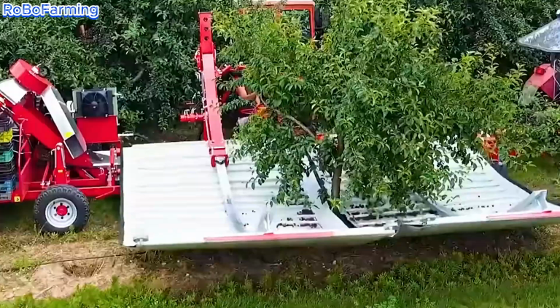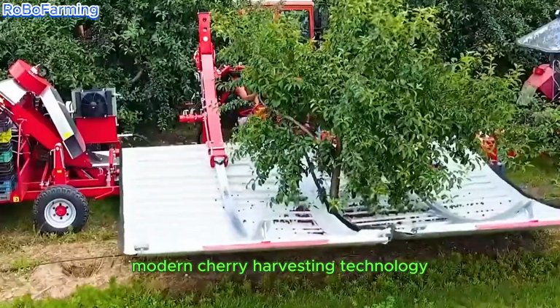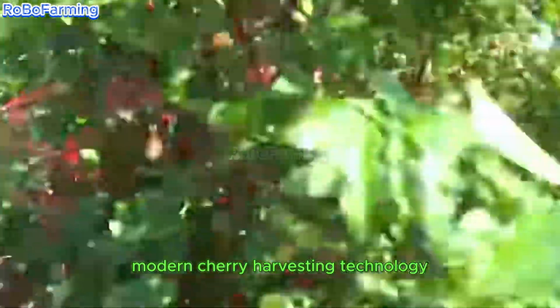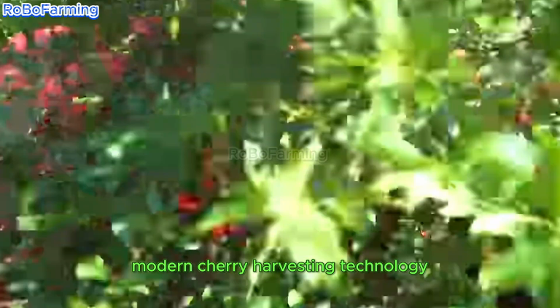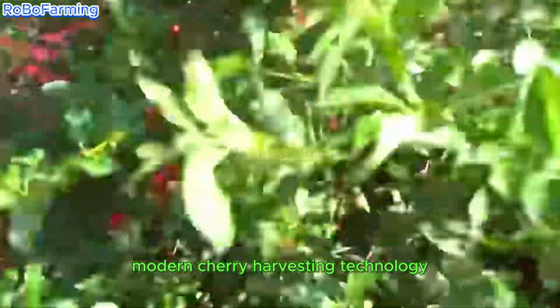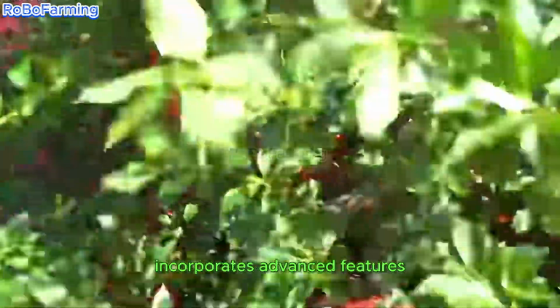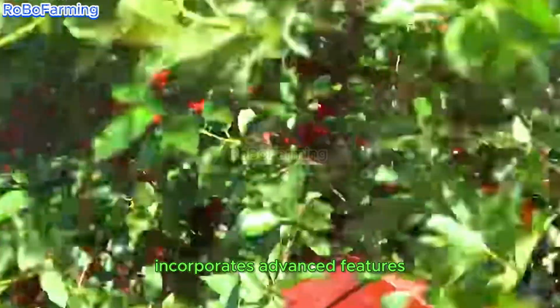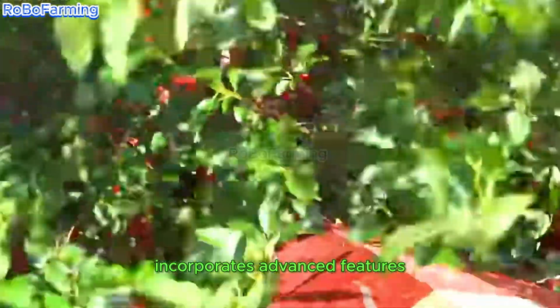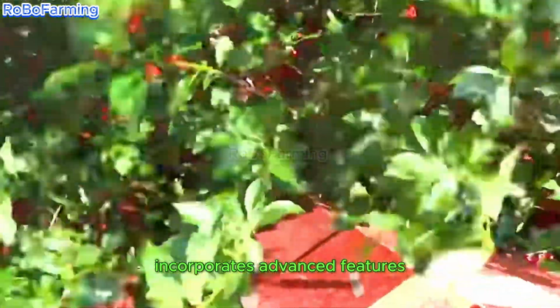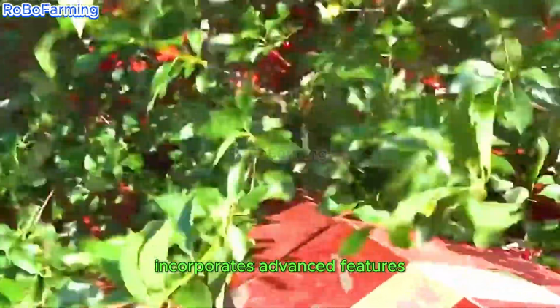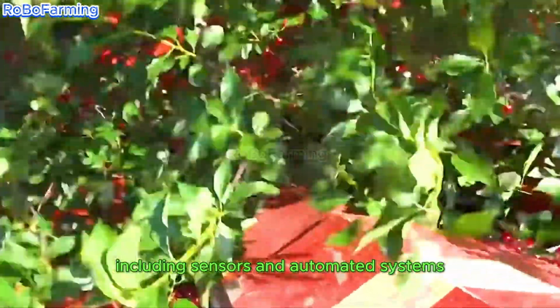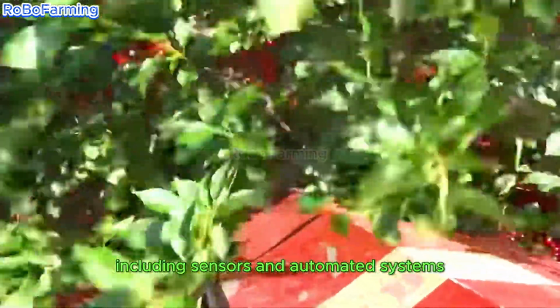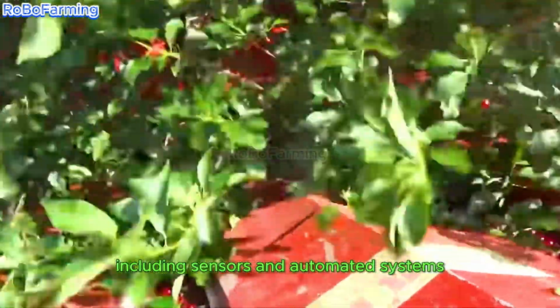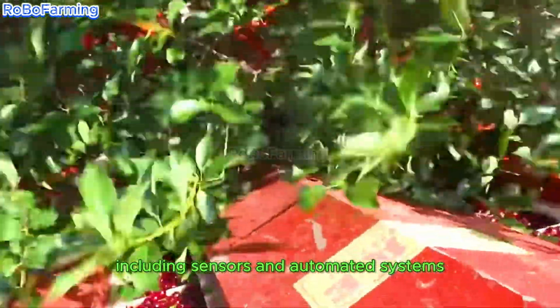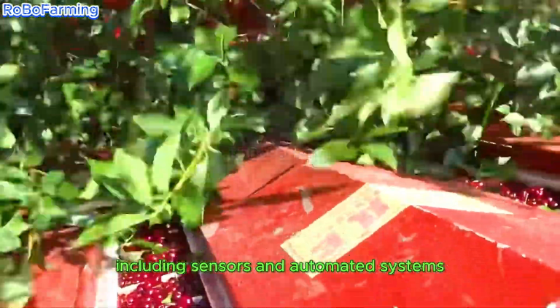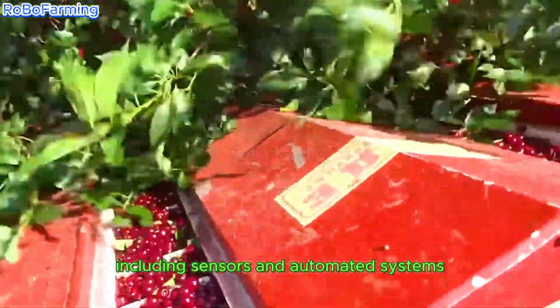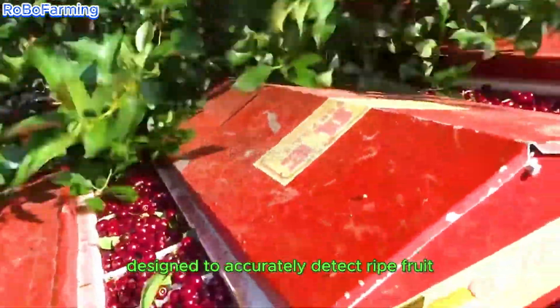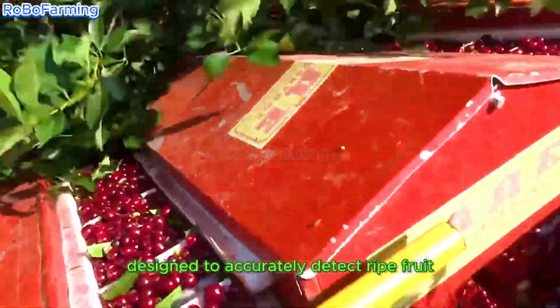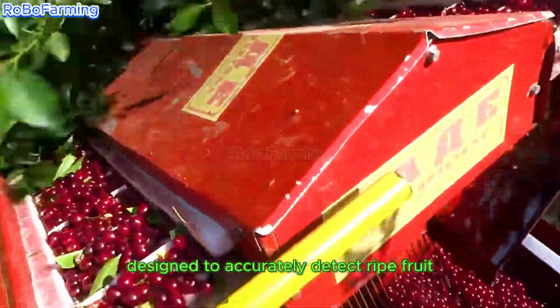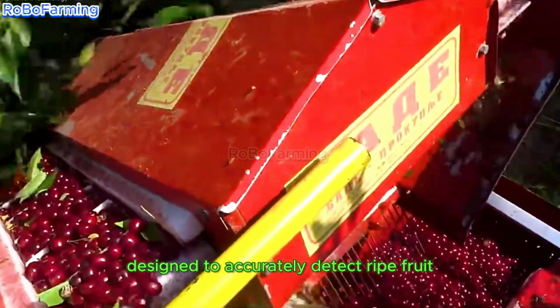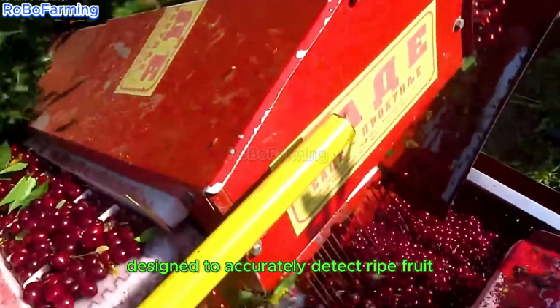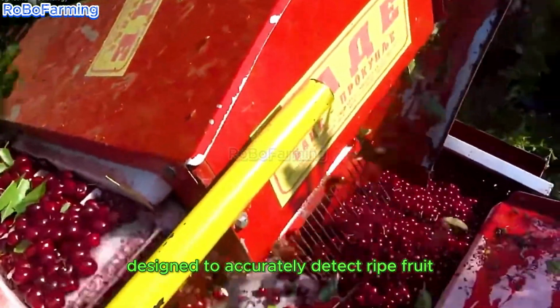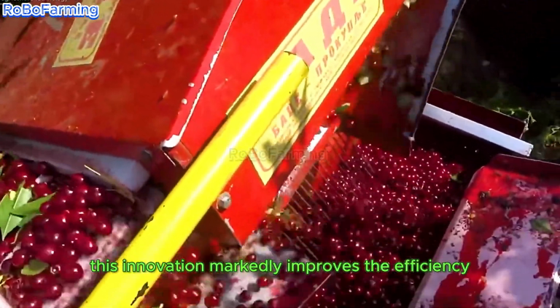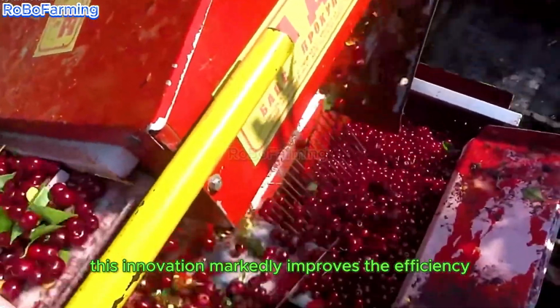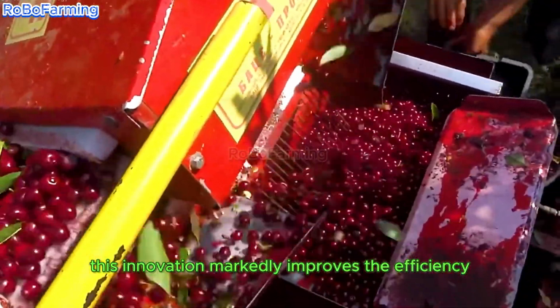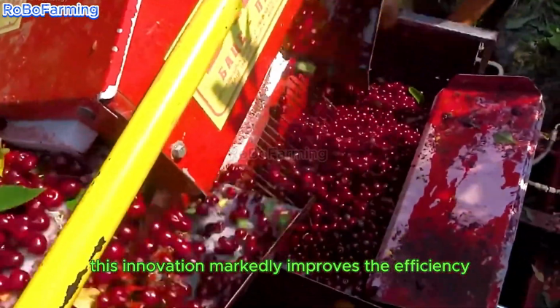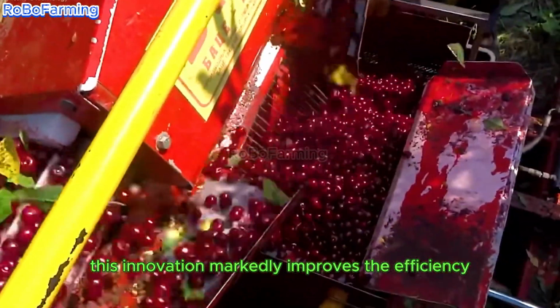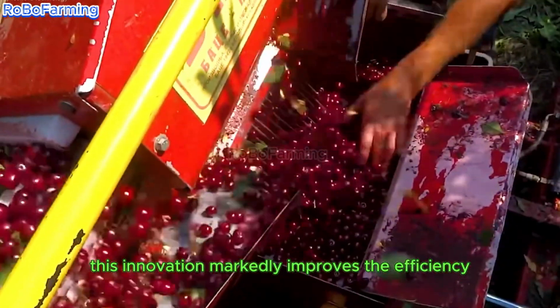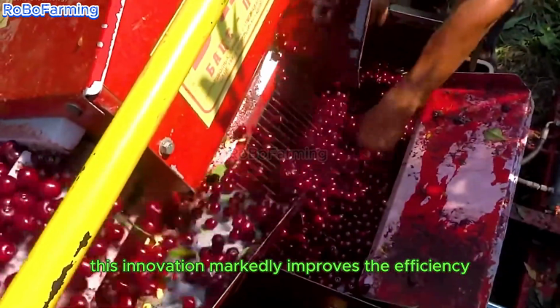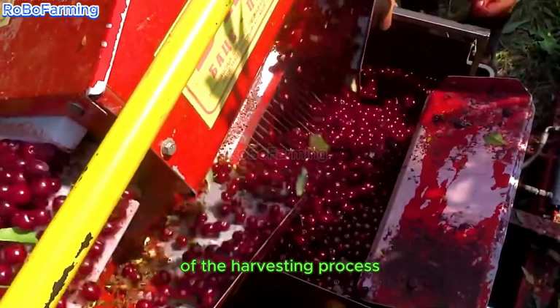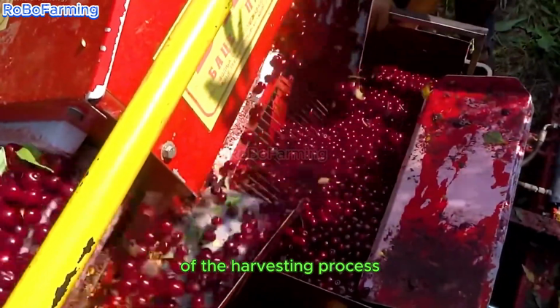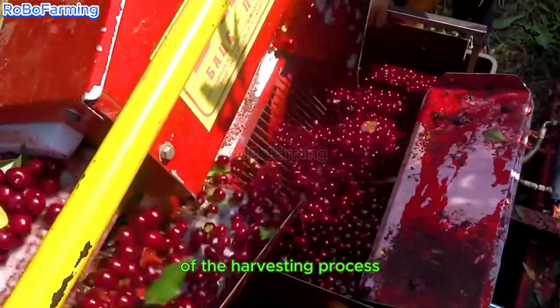Modern cherry harvesting technology incorporates advanced features, including sensors and automated systems, designed to accurately detect ripe fruit. This innovation markedly improves the efficiency of the harvesting process.